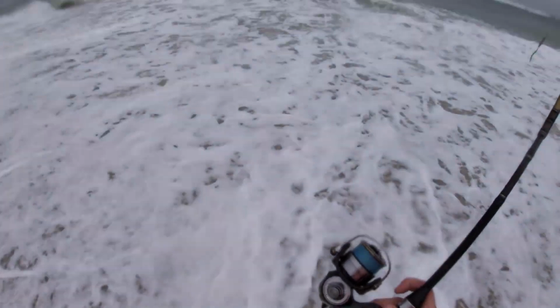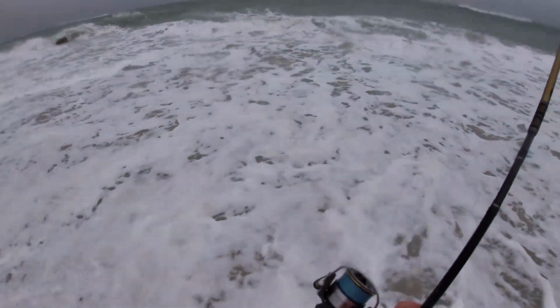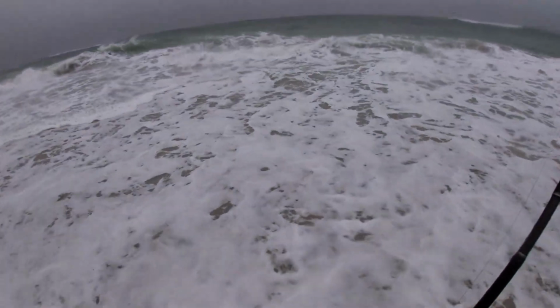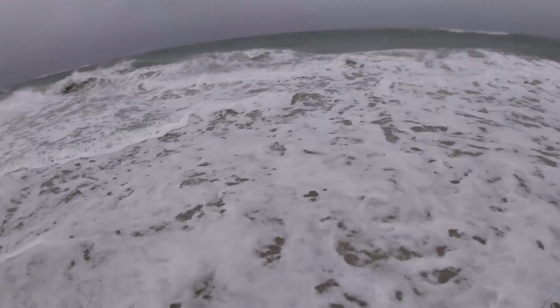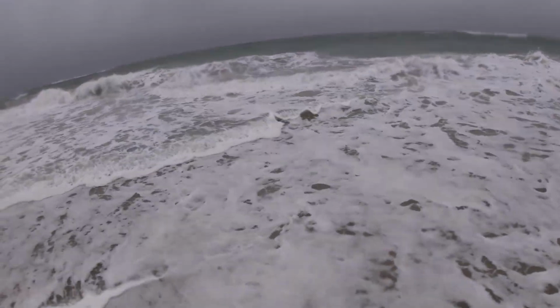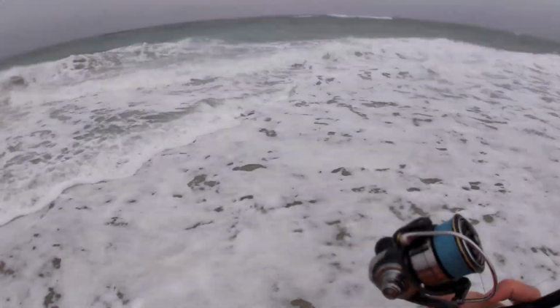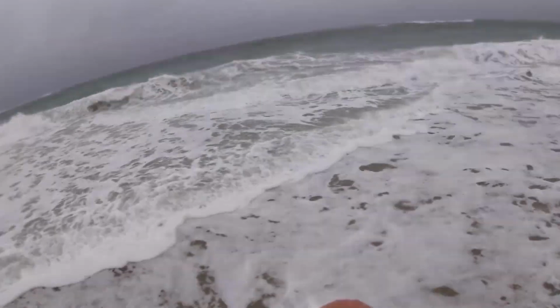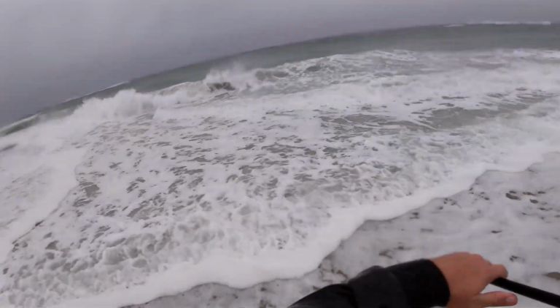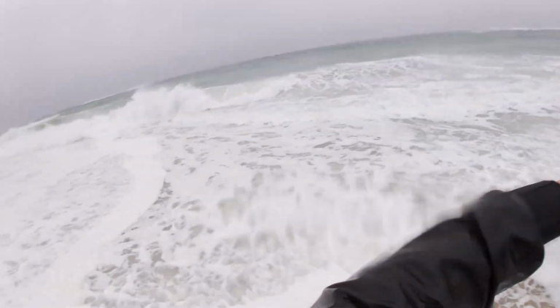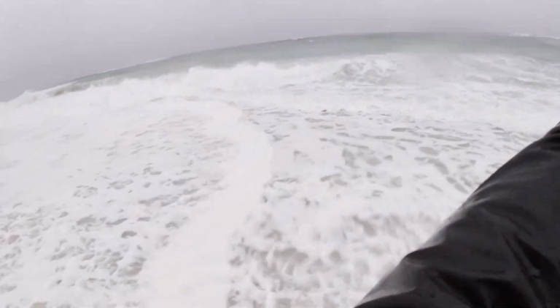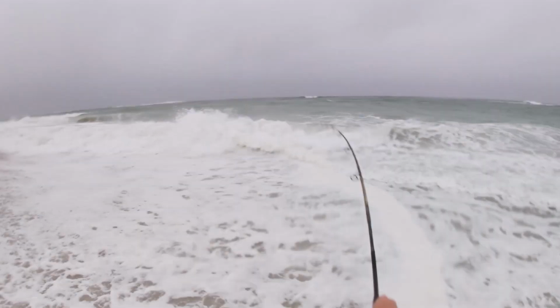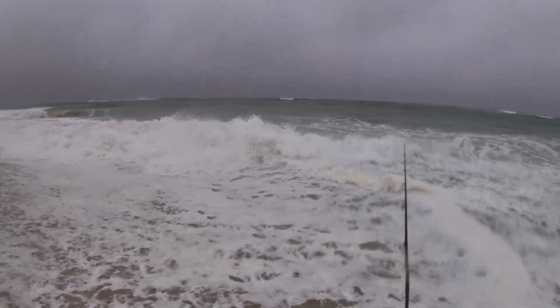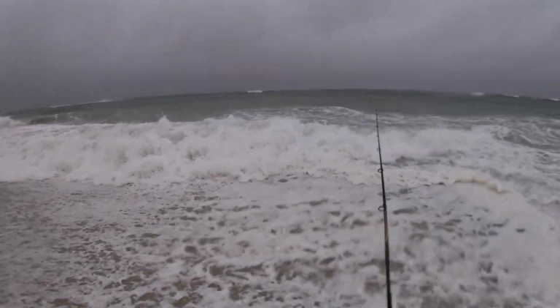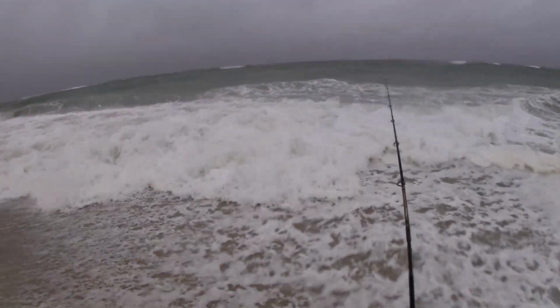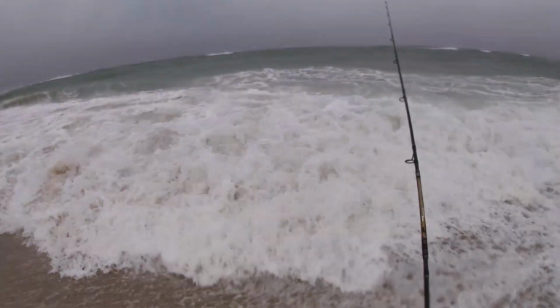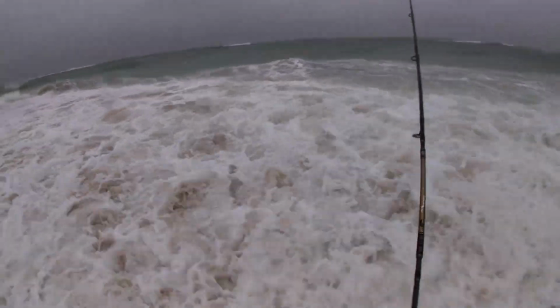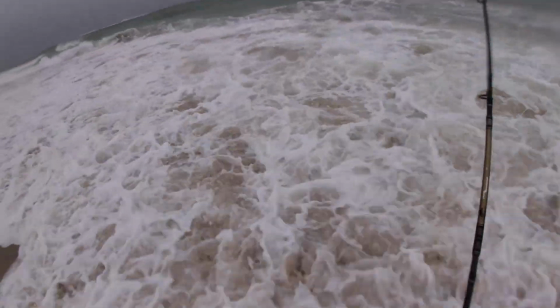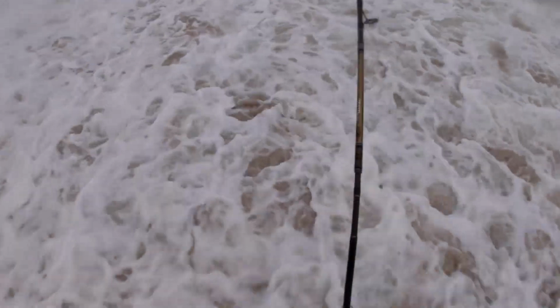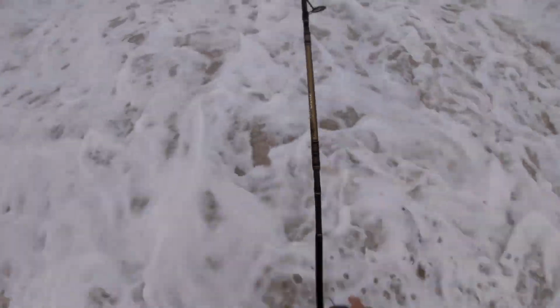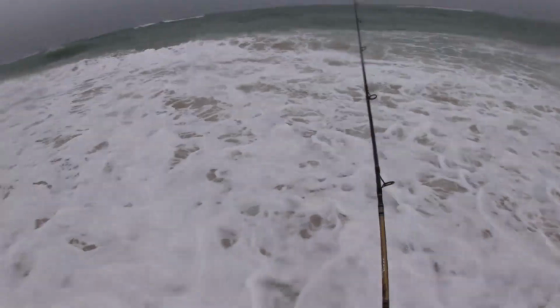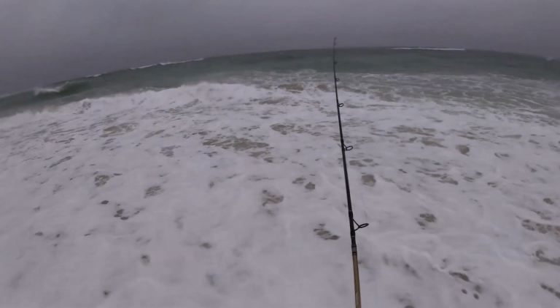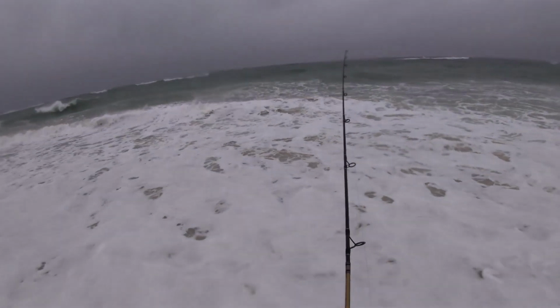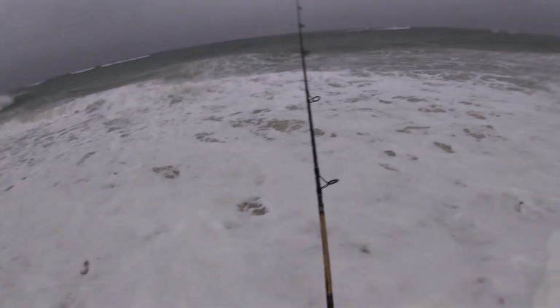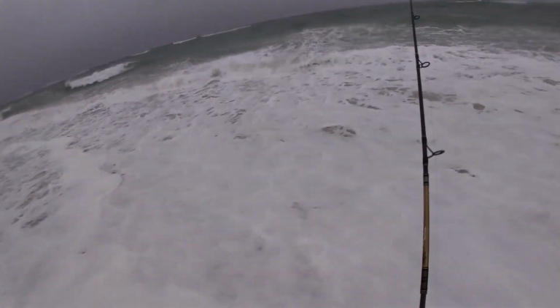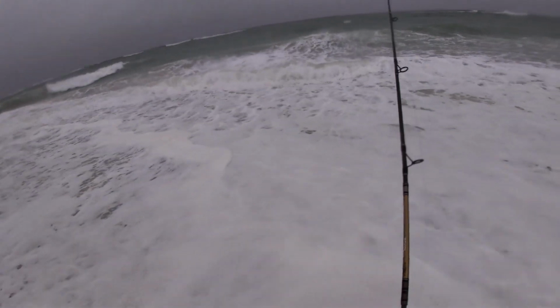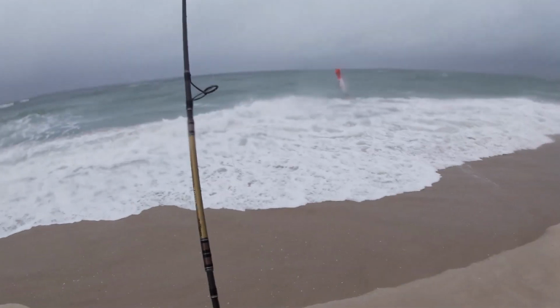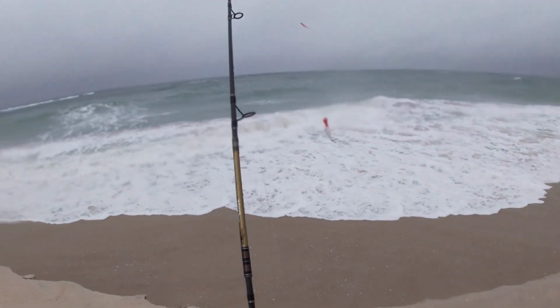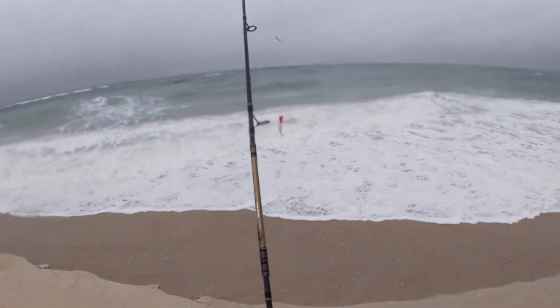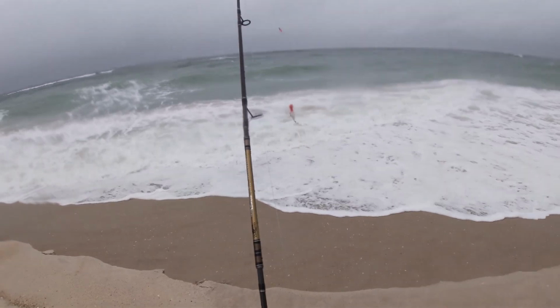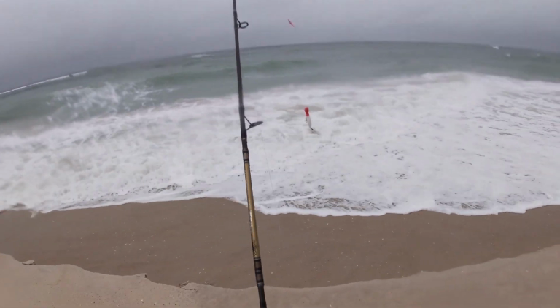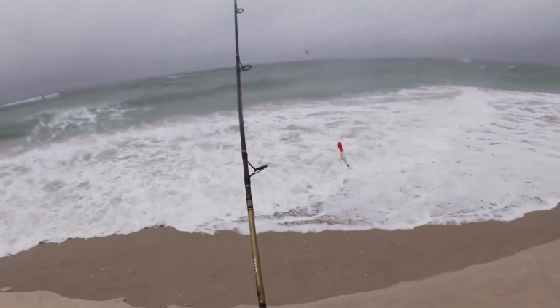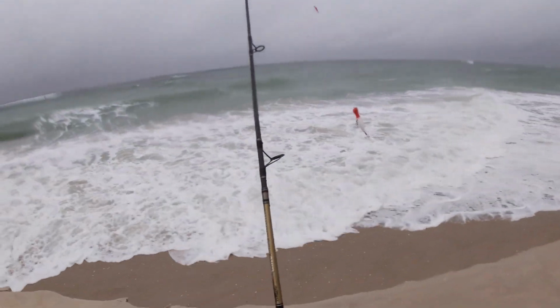Got a really heavy diamond jig on, a 3 ounce one. I'm going to give top water a try.